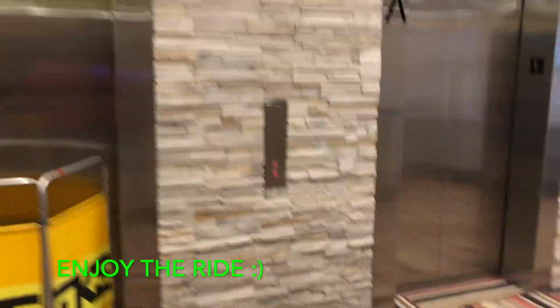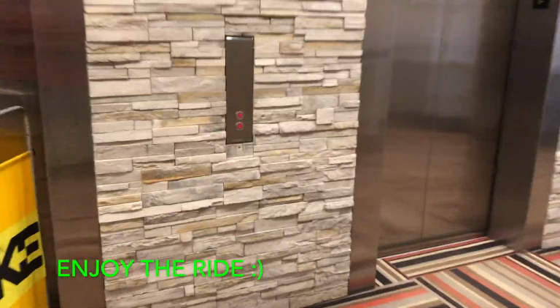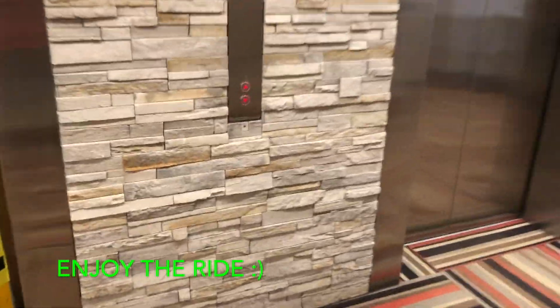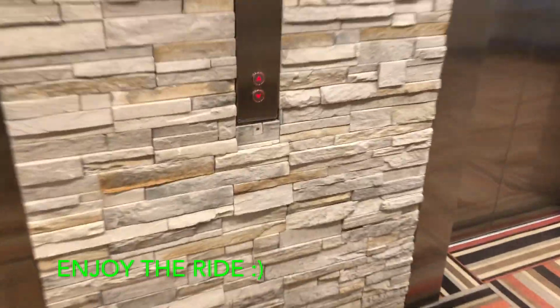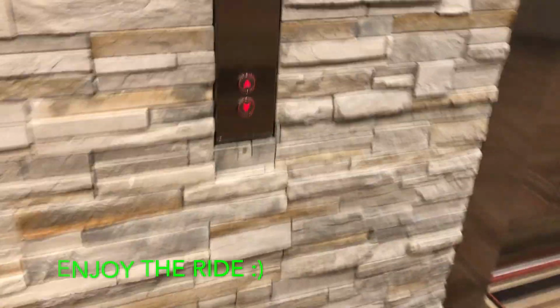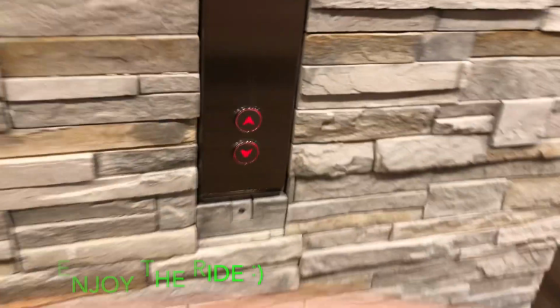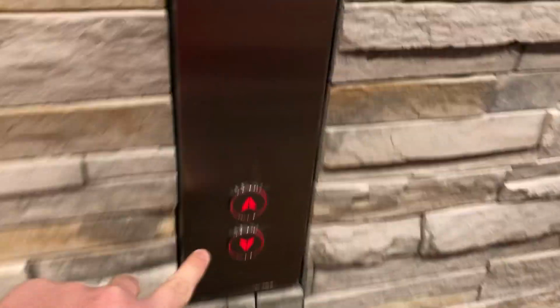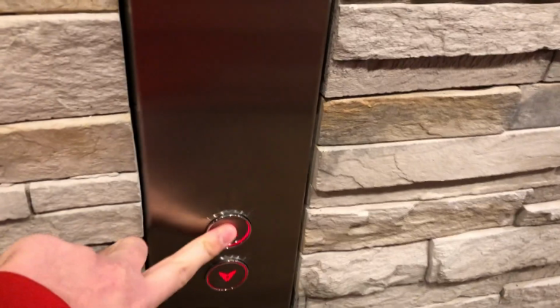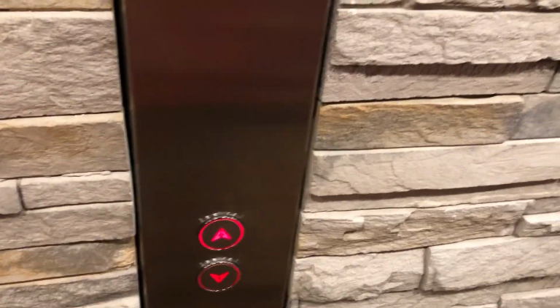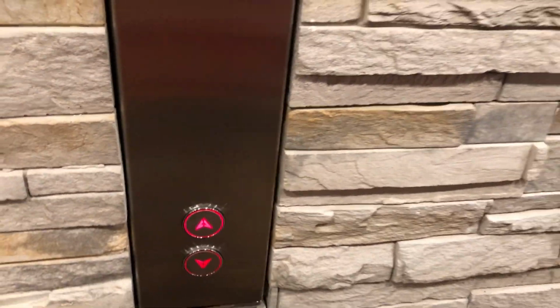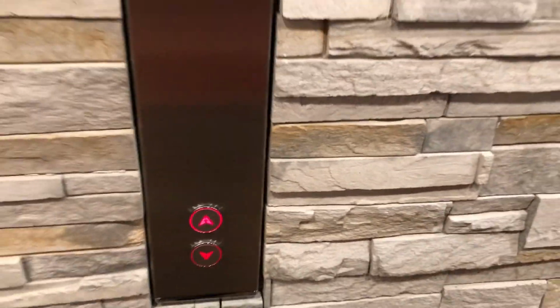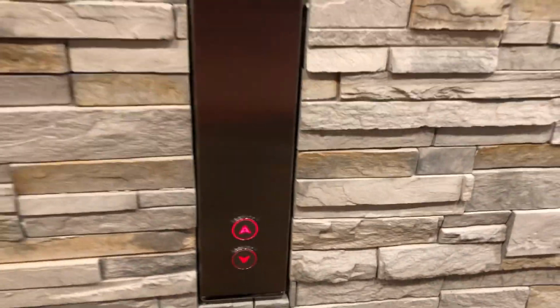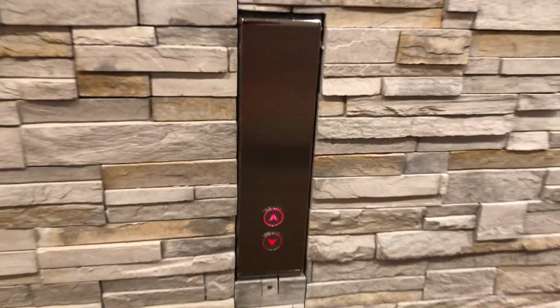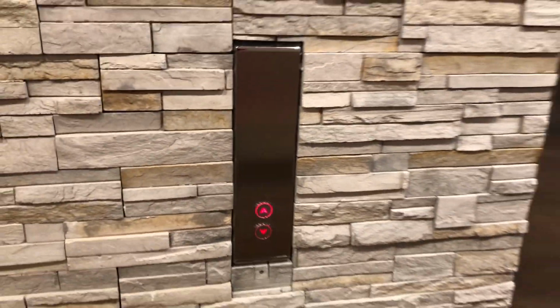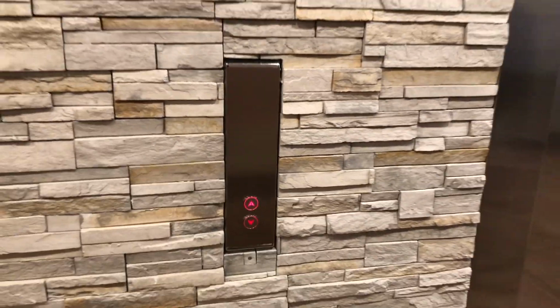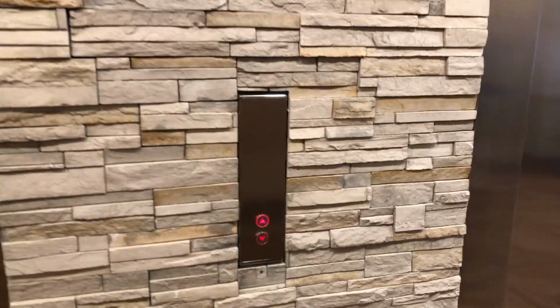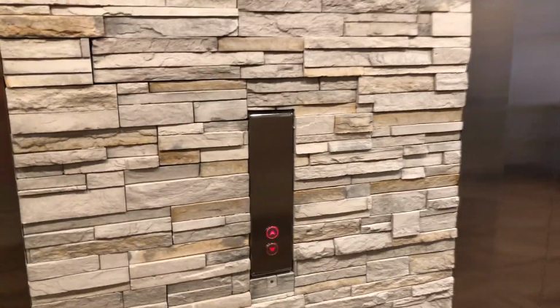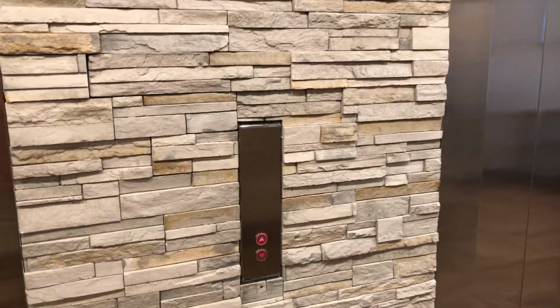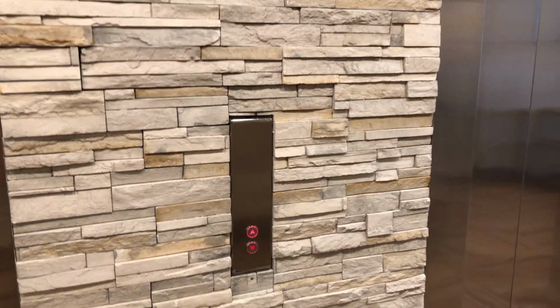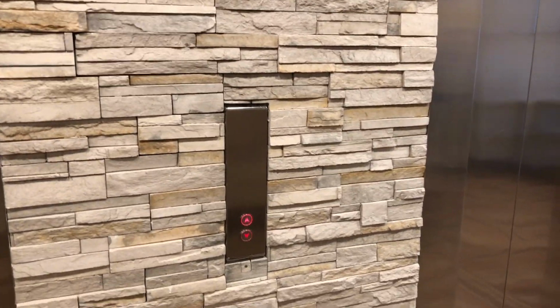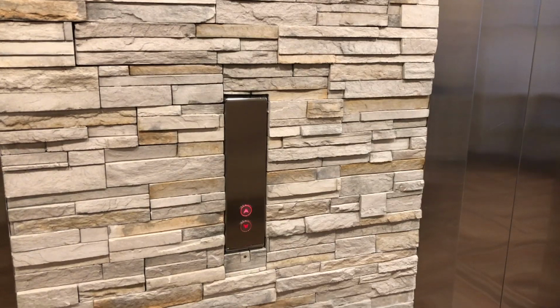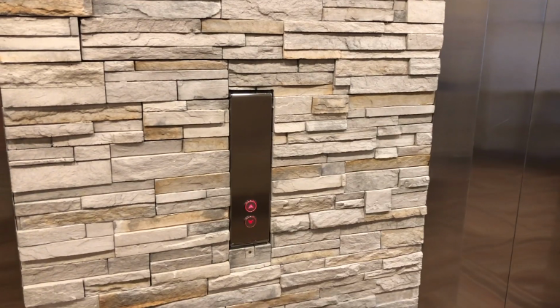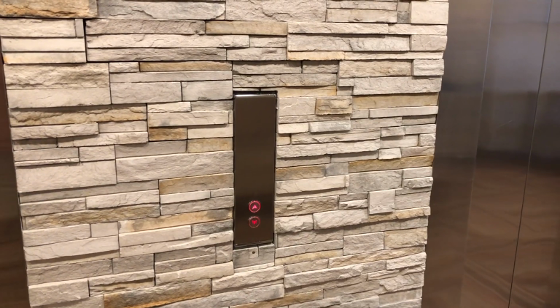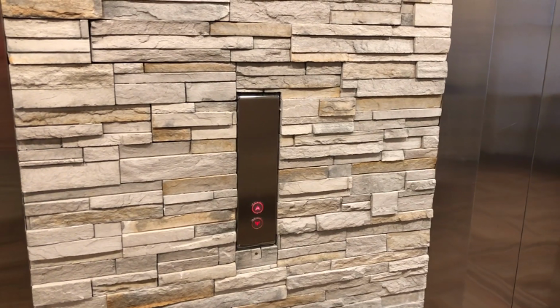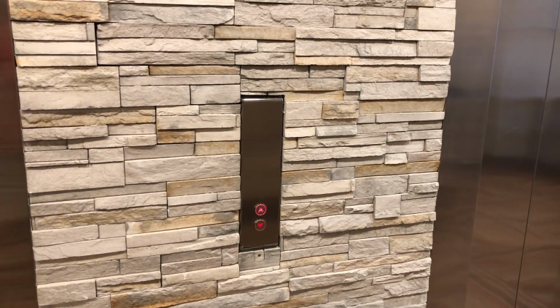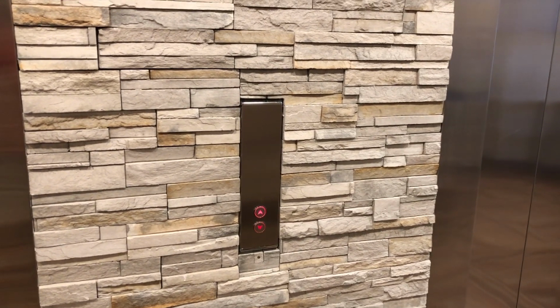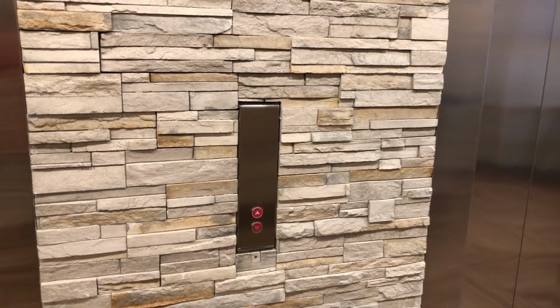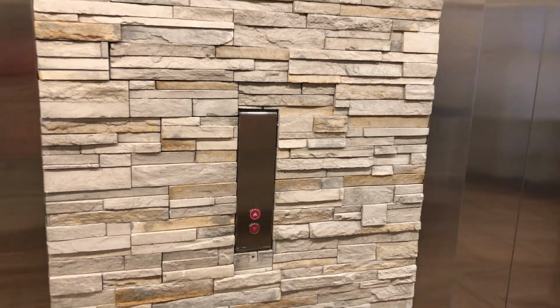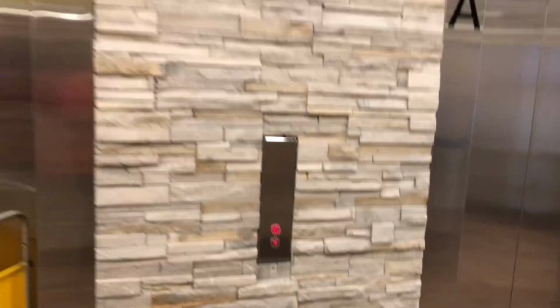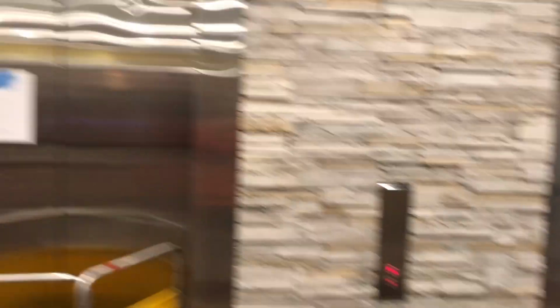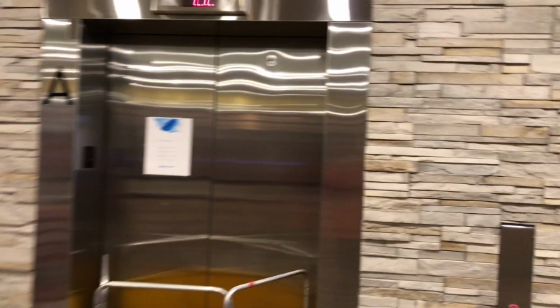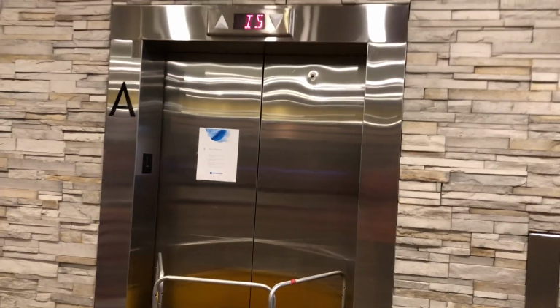These are going to be the newly modded MK elevators at 4 Points by Sheraton, here in Niagara Falls. This one is still being modded.